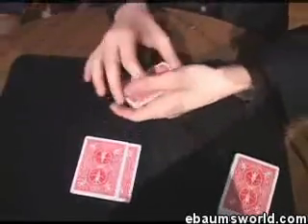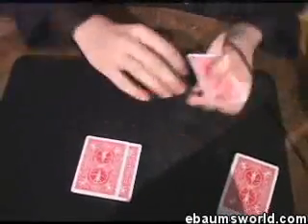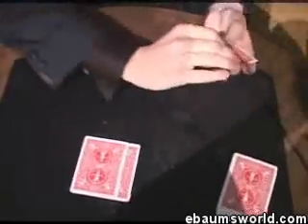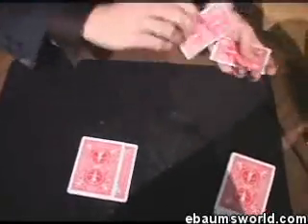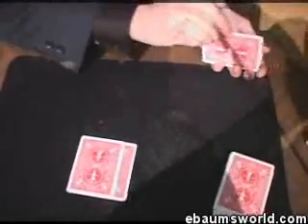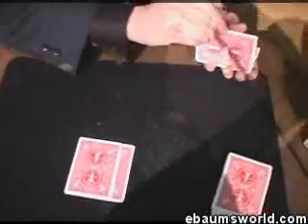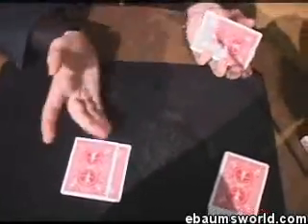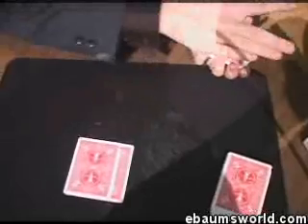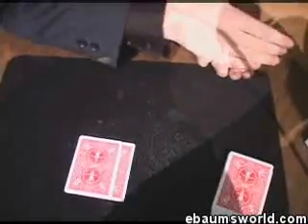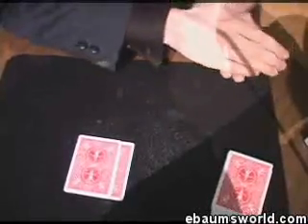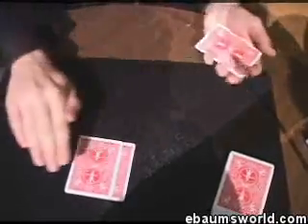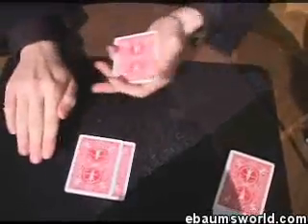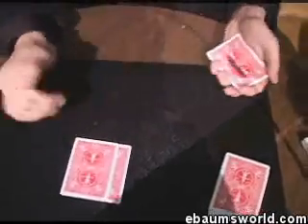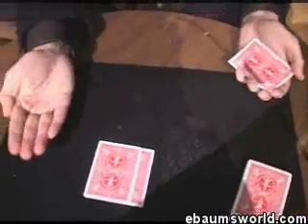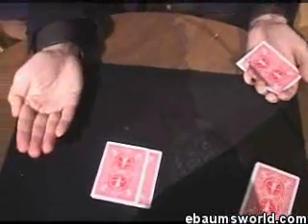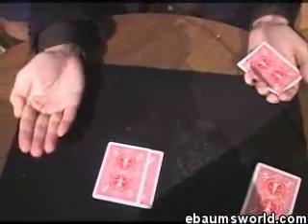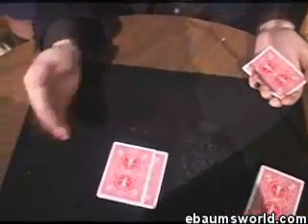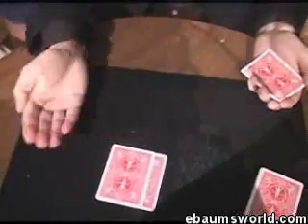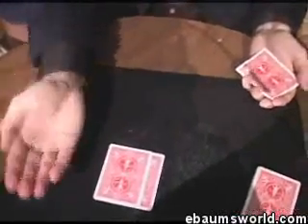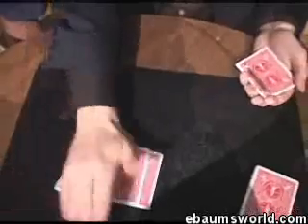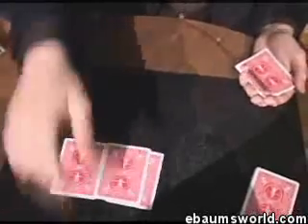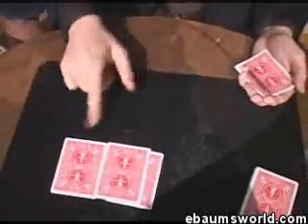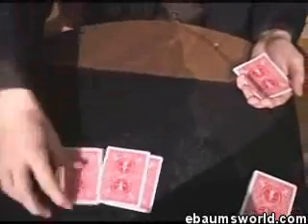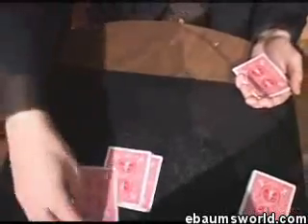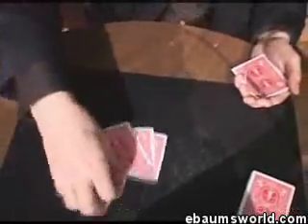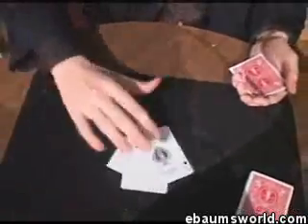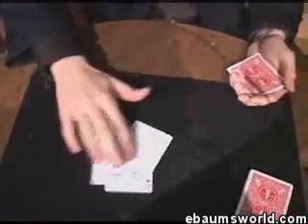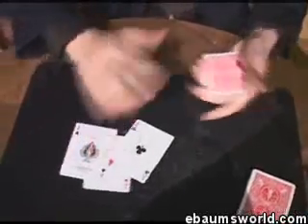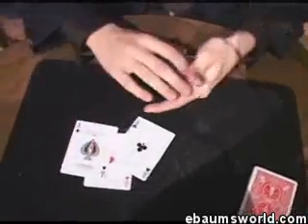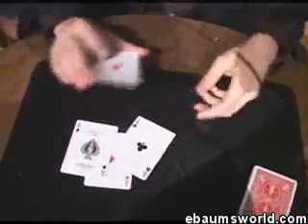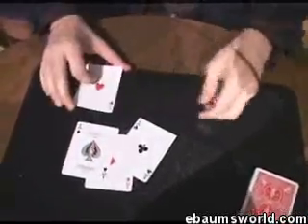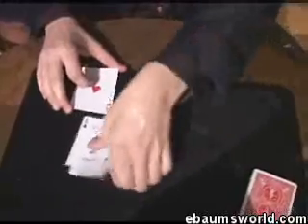So watch the two reds switch with the two black. All you have to do is palm it. Now be honest, can you see it here? All you have to do is take and you set it down just like that. That gives us three aces over here and now we have one ace left.